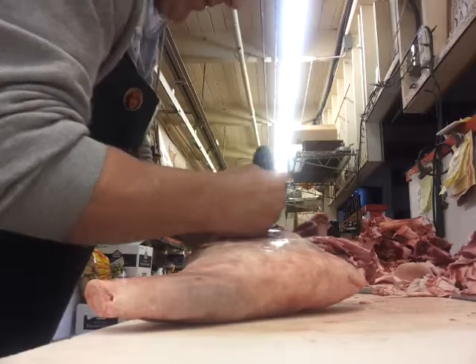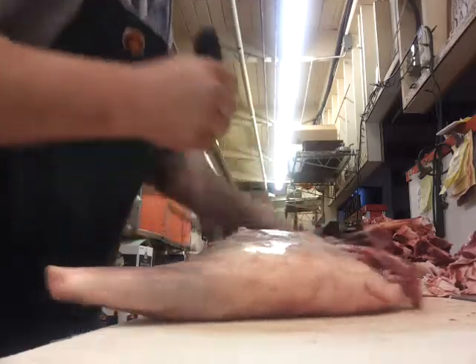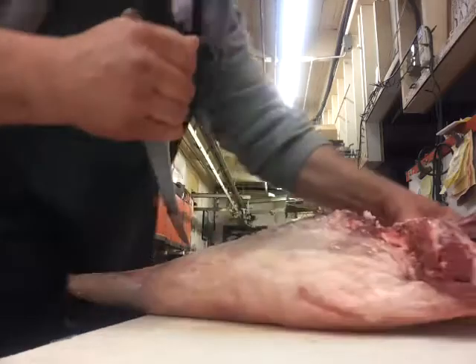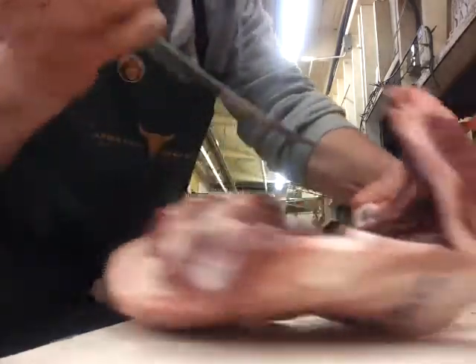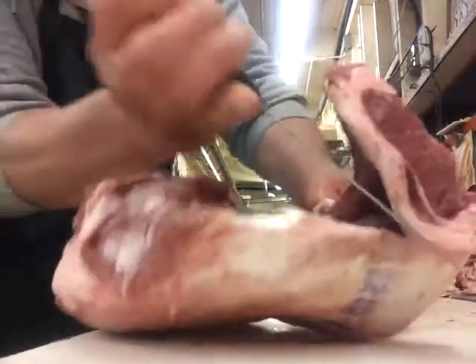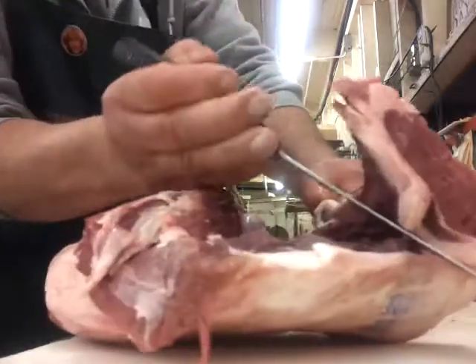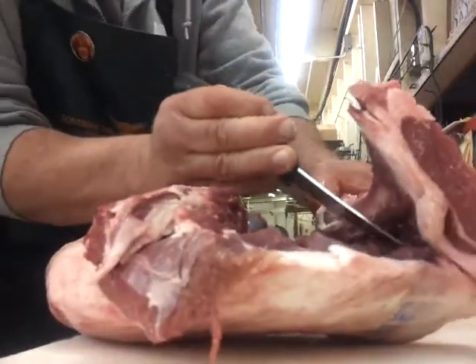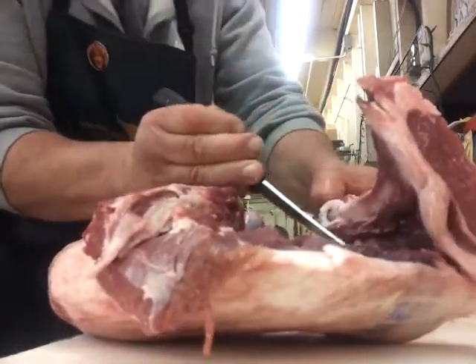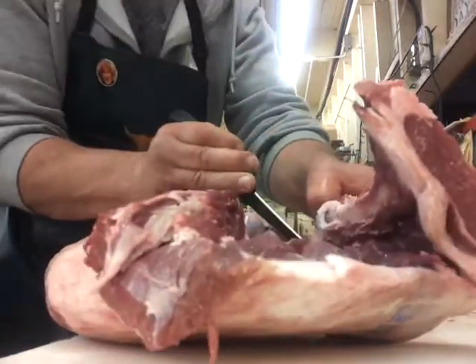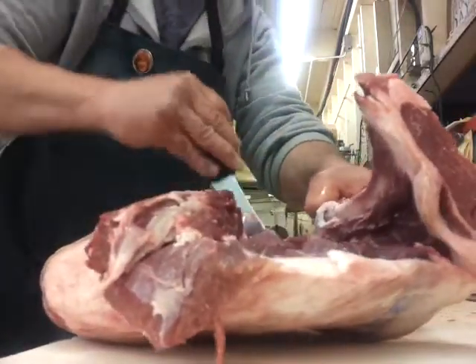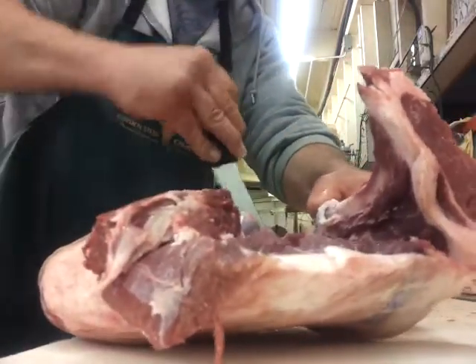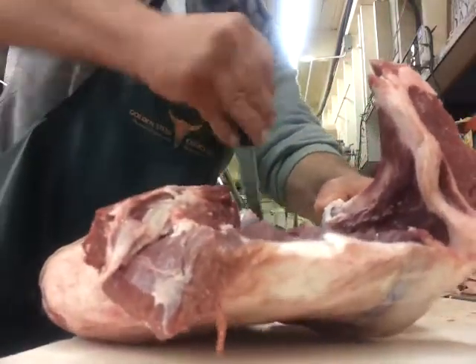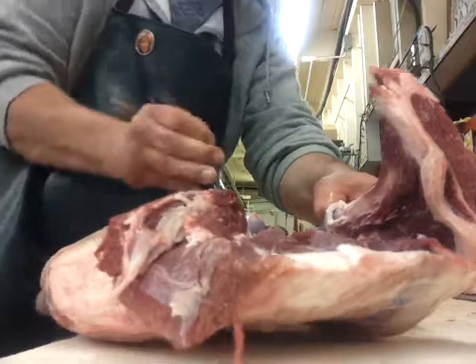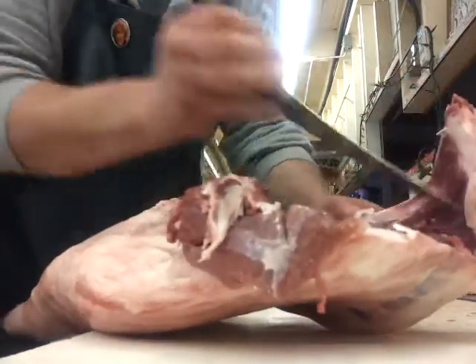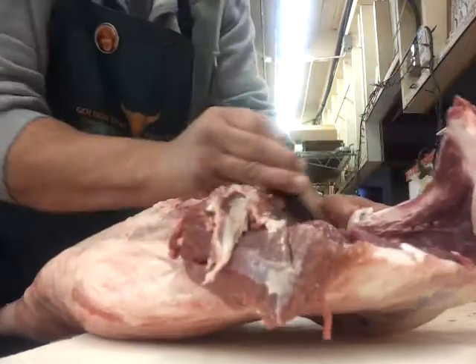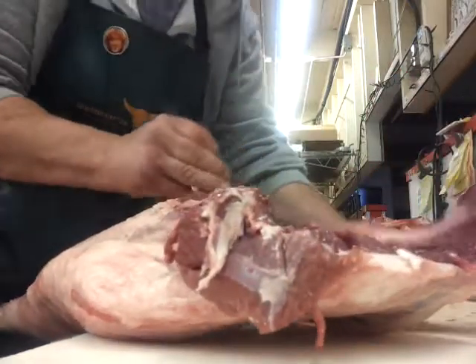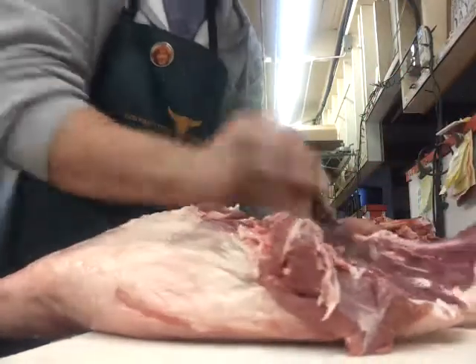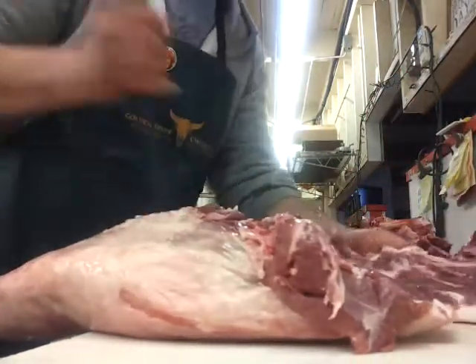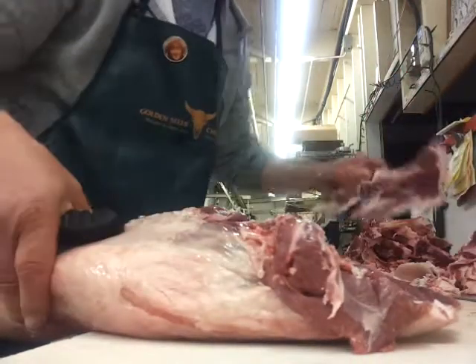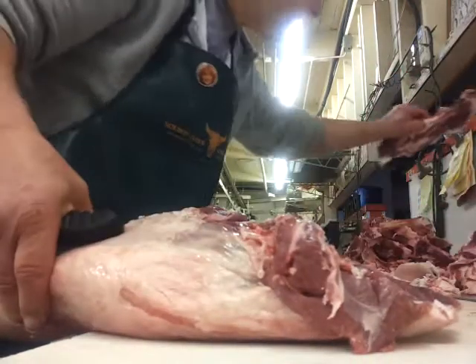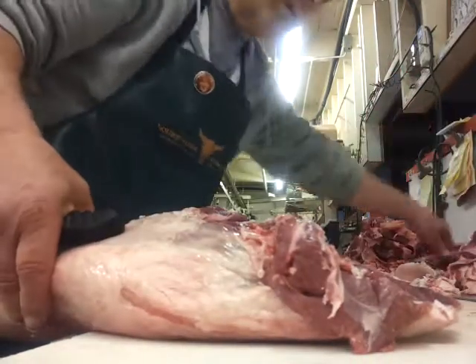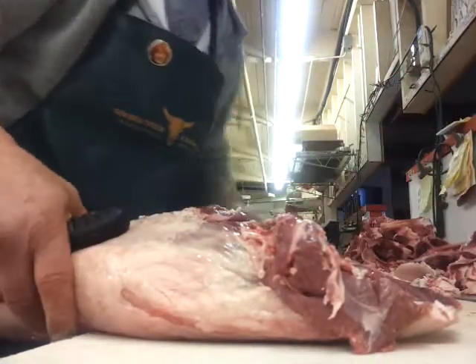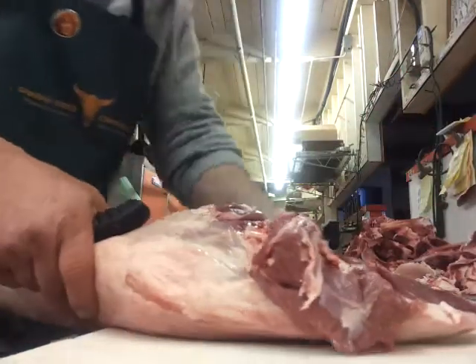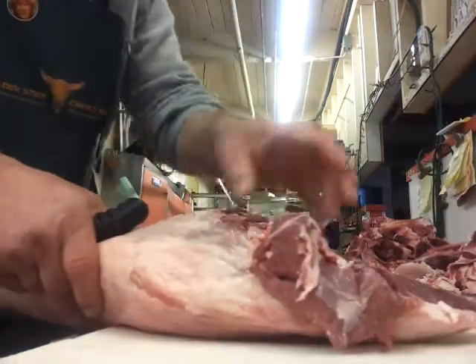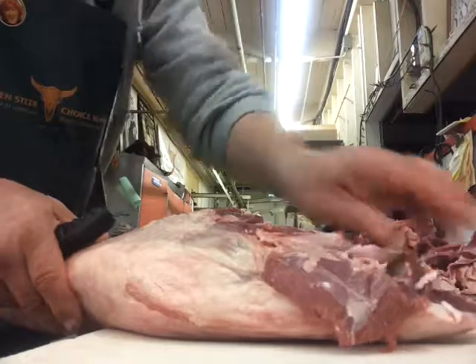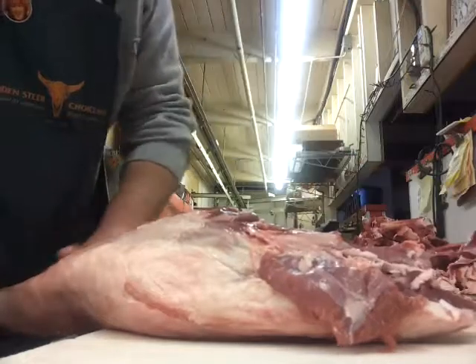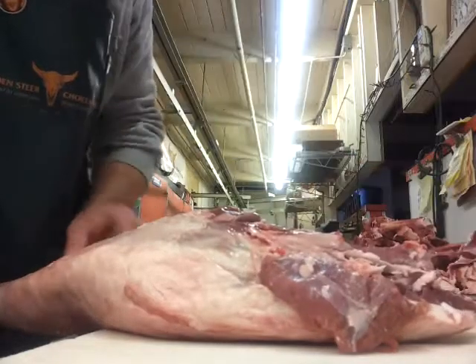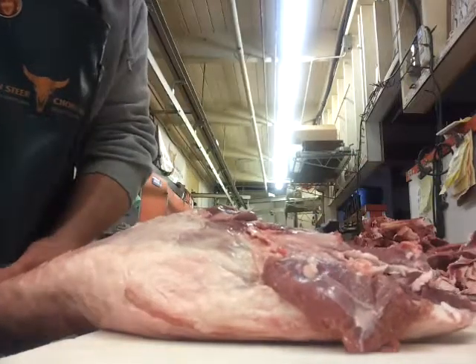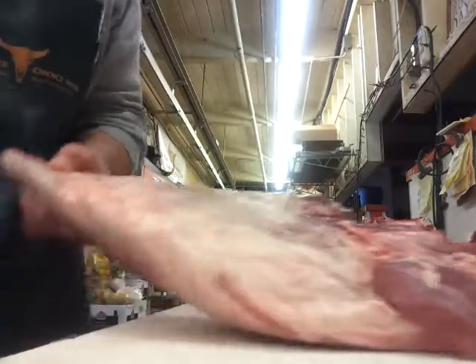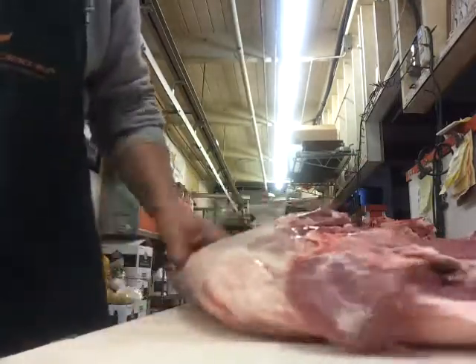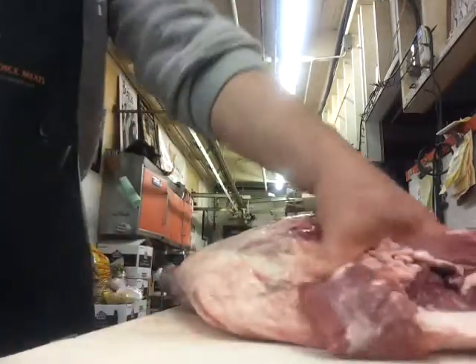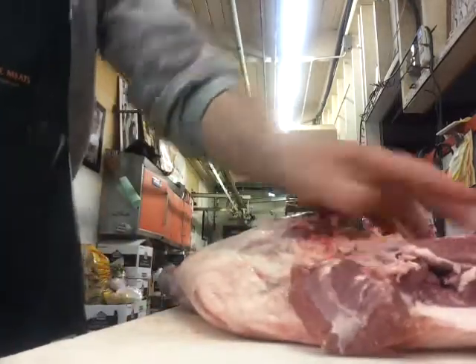We're boning out this leg of lamb here. Slicing it right down there. Look at that. We've got this piece — we've got the hip bone taken out.